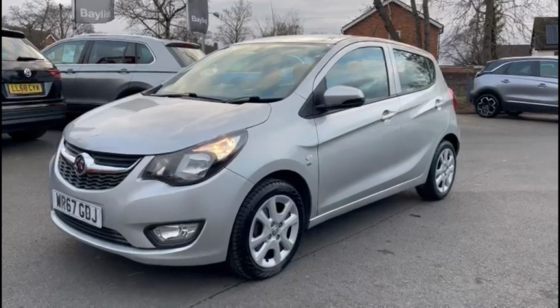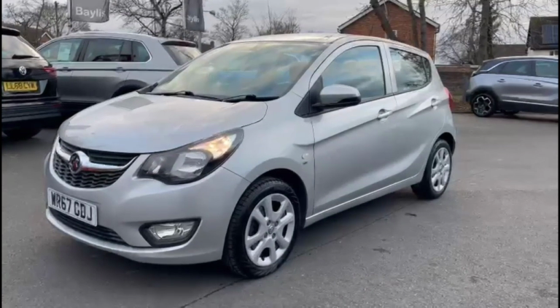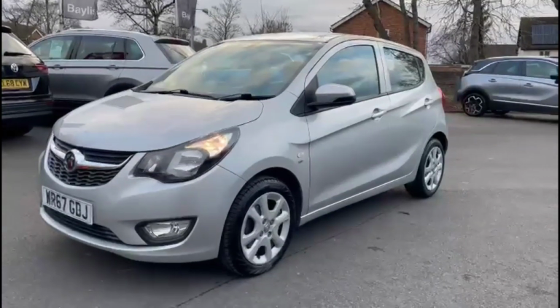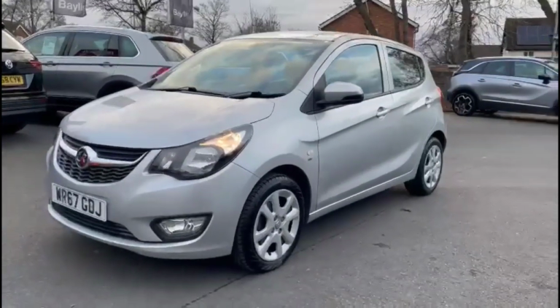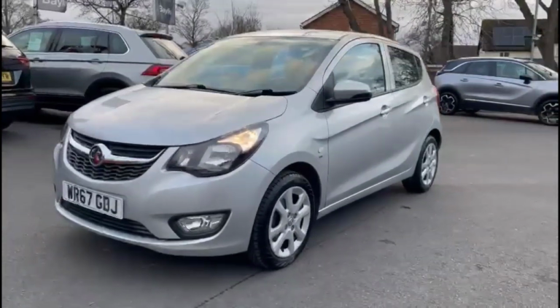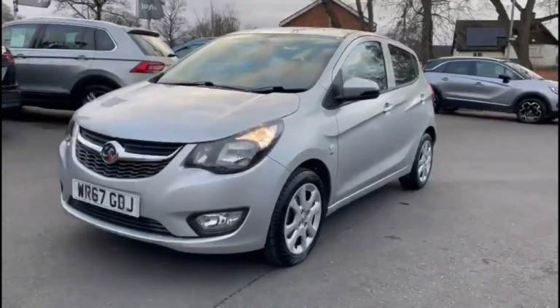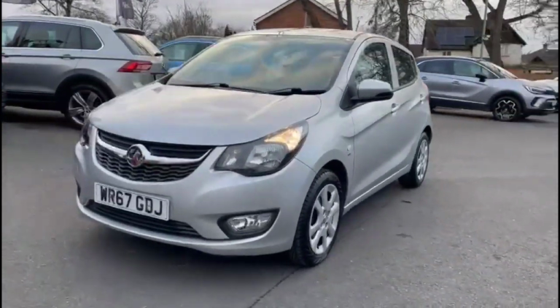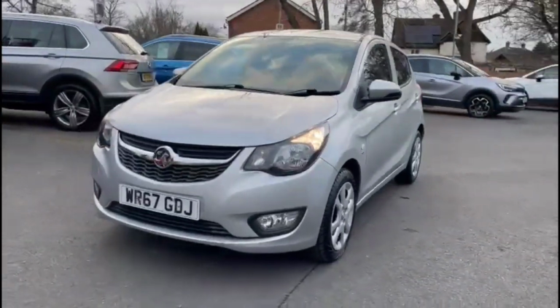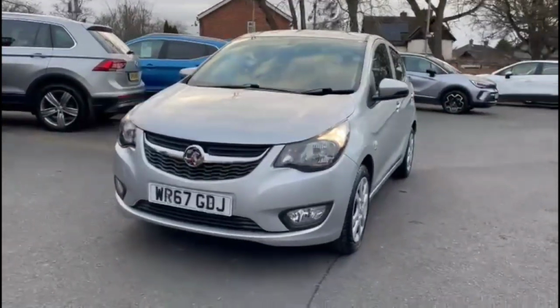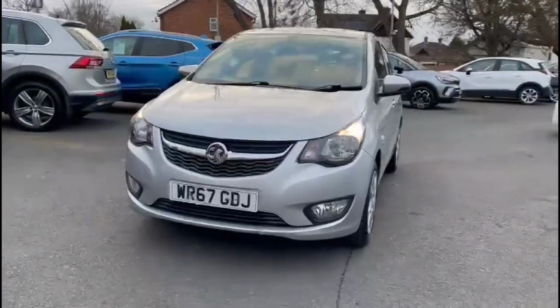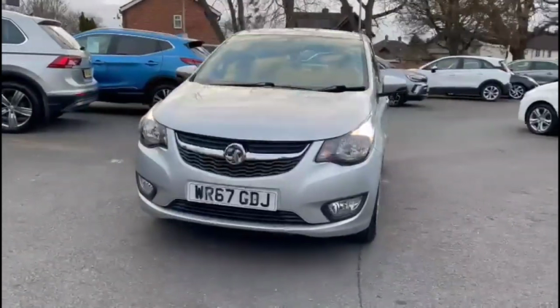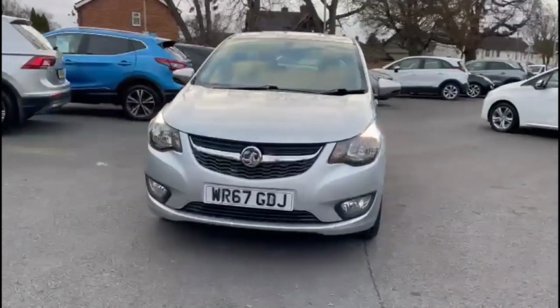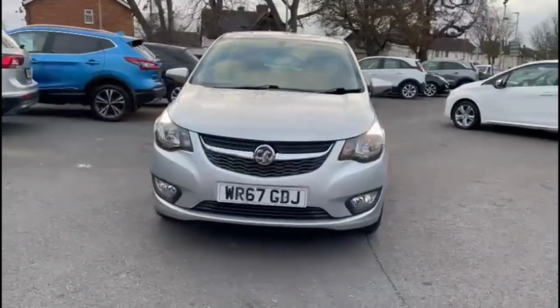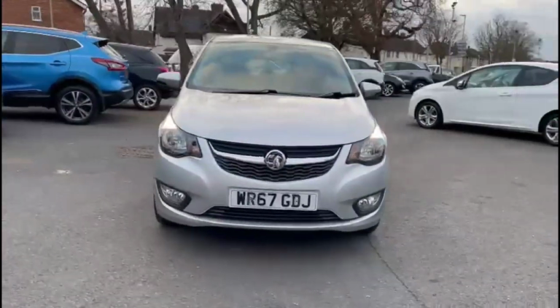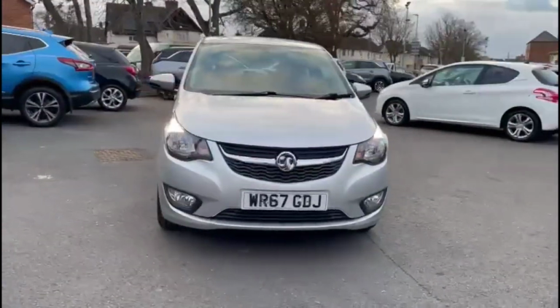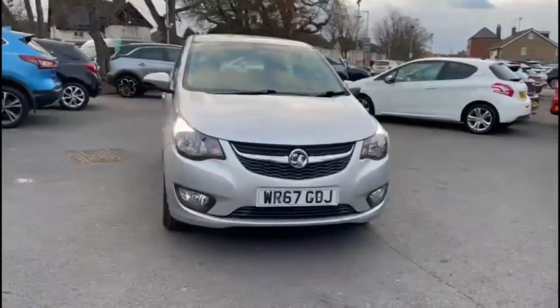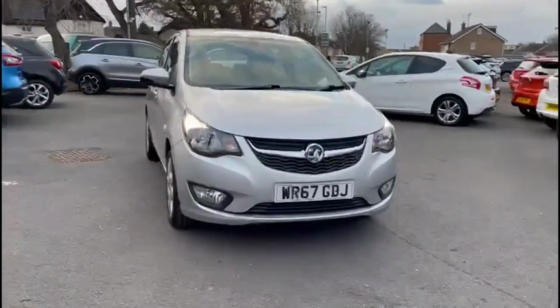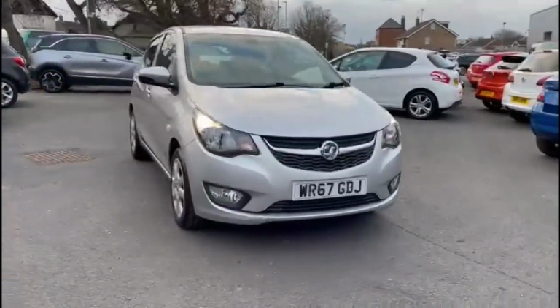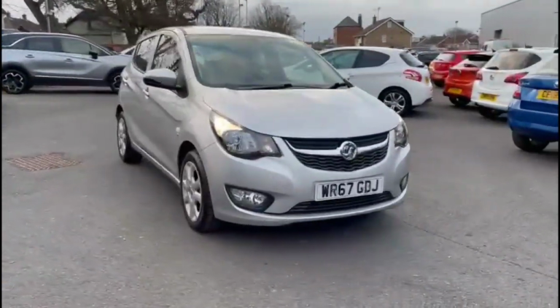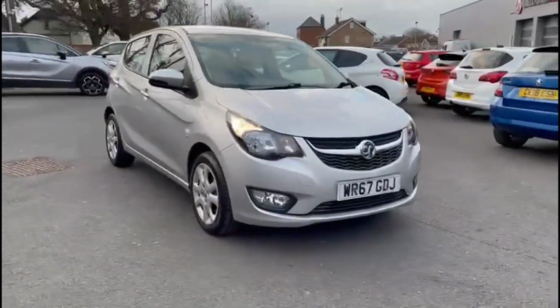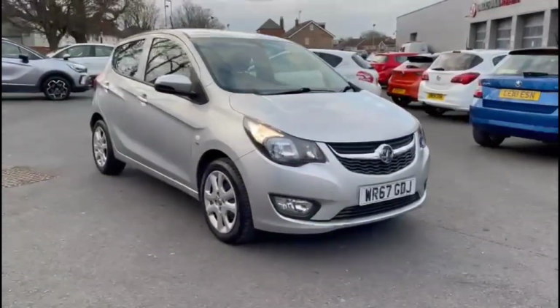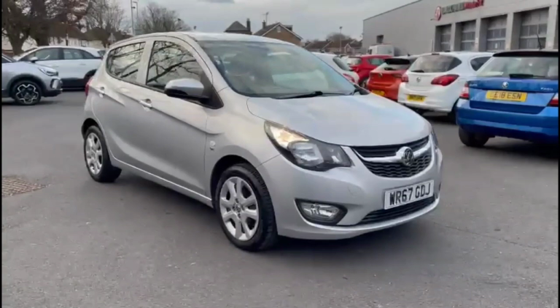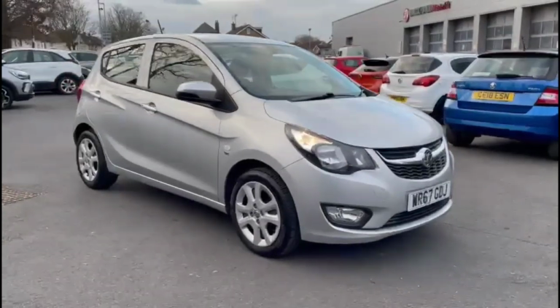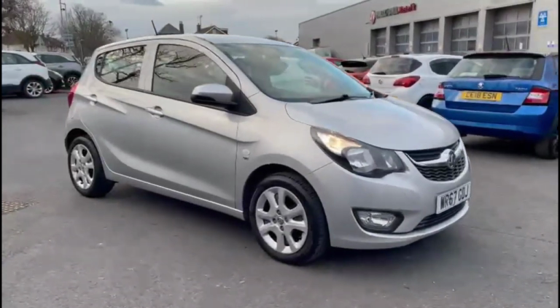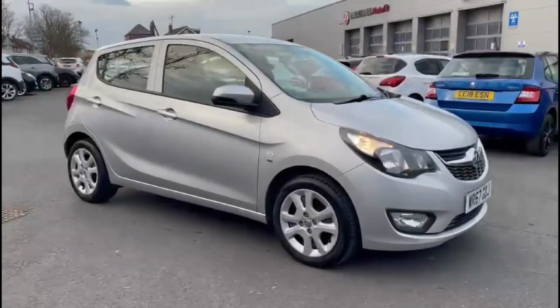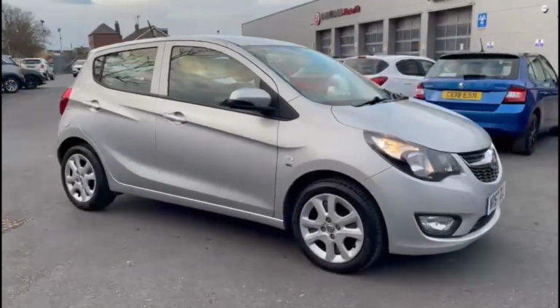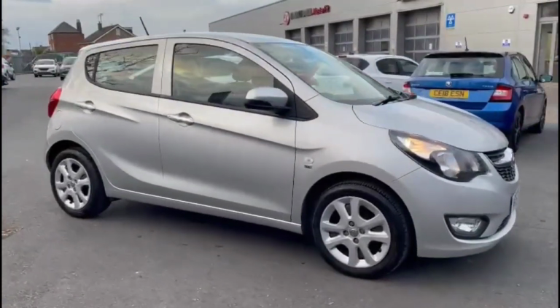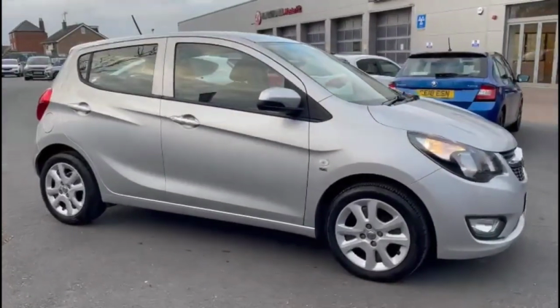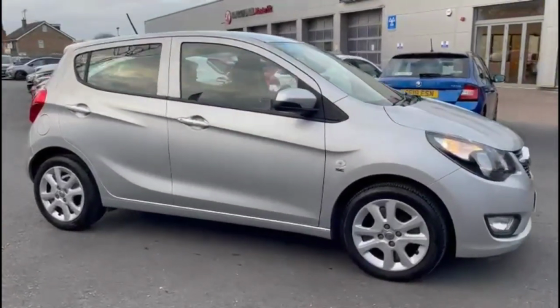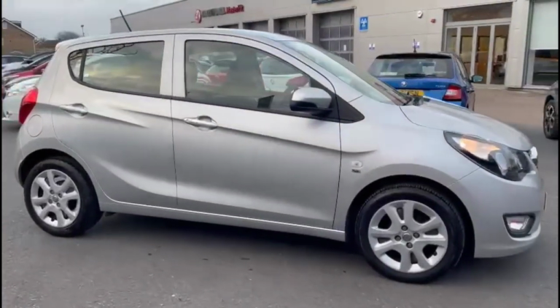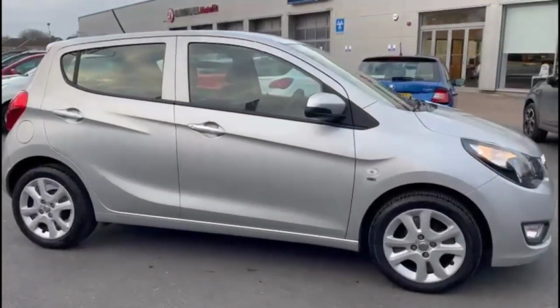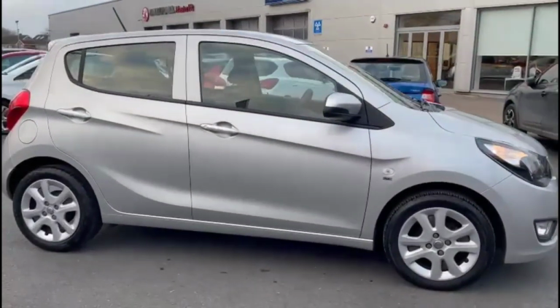Hello and welcome to Bayless Vauxhall. Today we're viewing a Vauxhall Viva 1.0L SE. This vehicle has covered 39,282 miles and is finished in Spanish silver. It also comes with a Bayless warranty, with the option to extend it to 36 months.